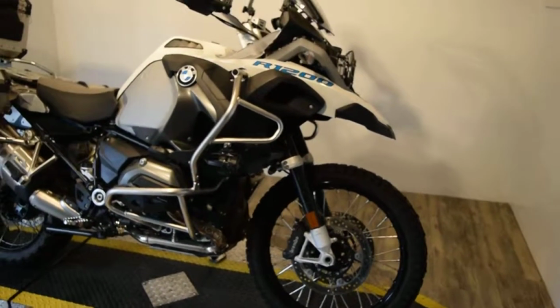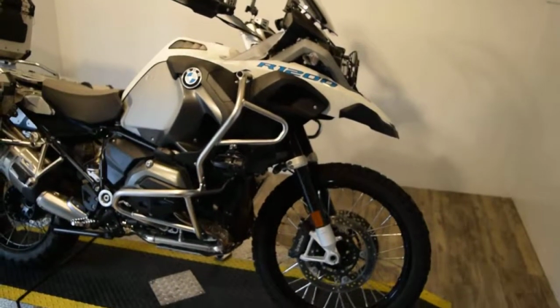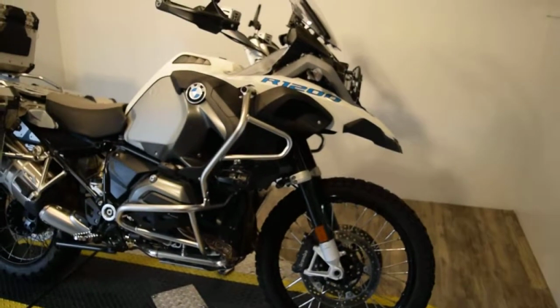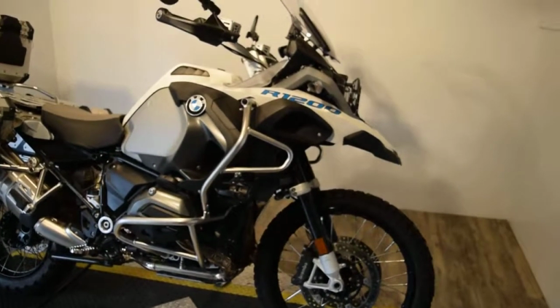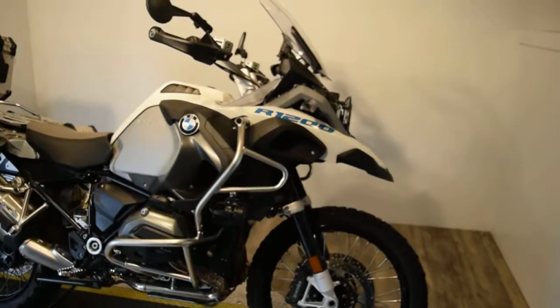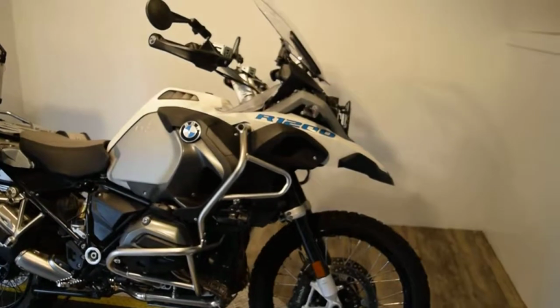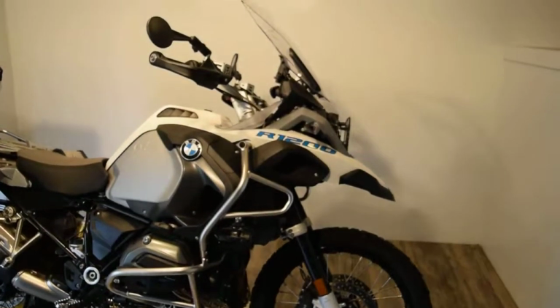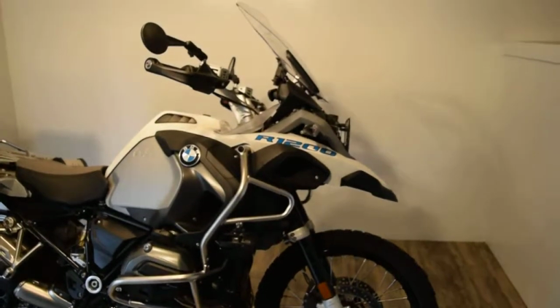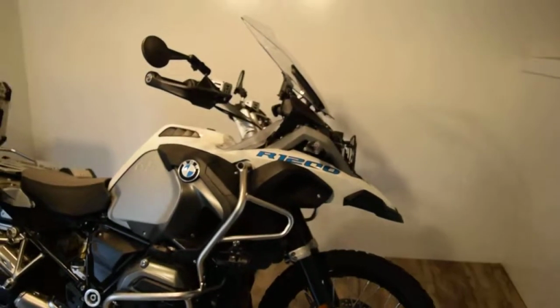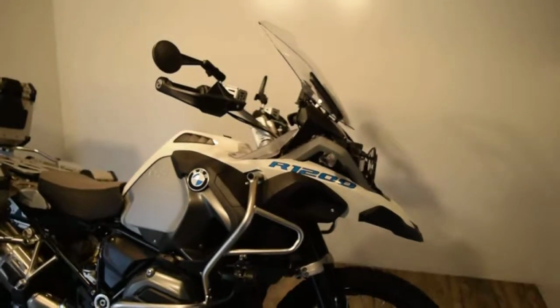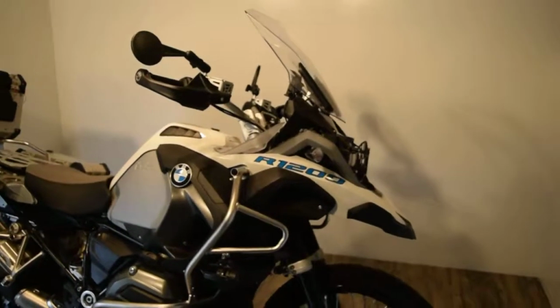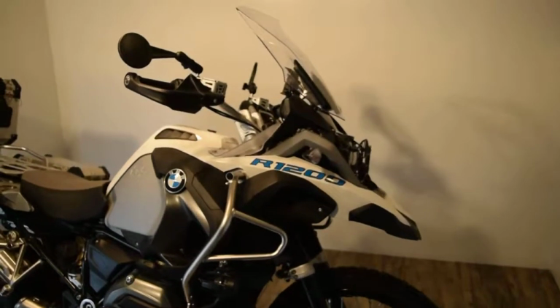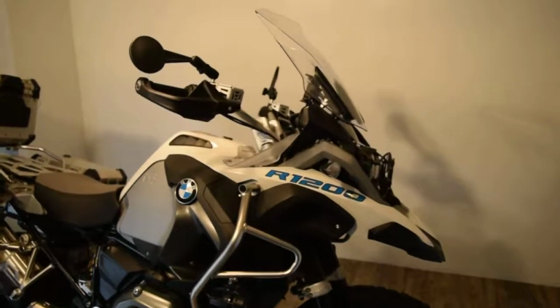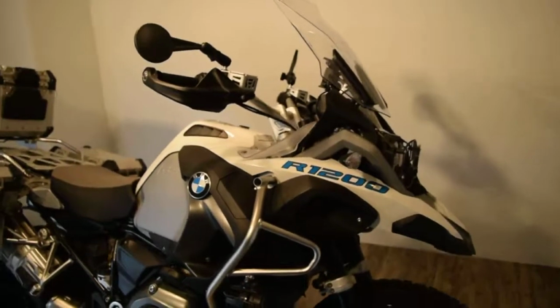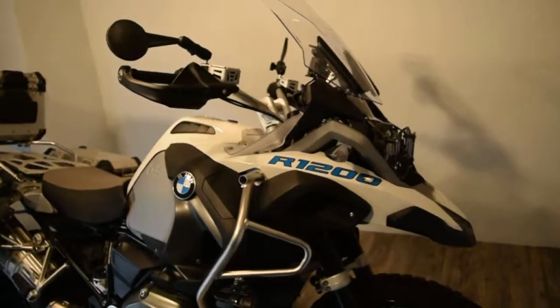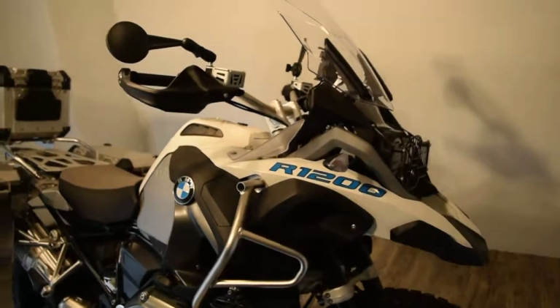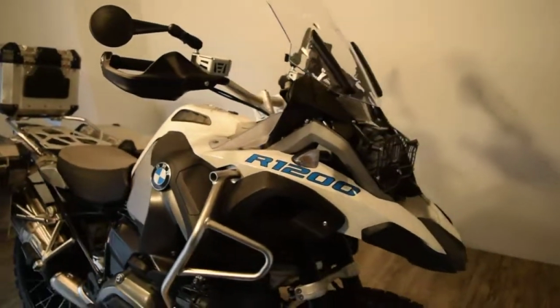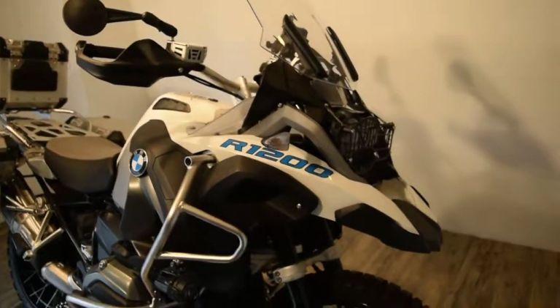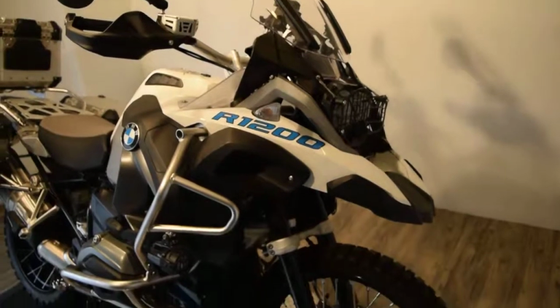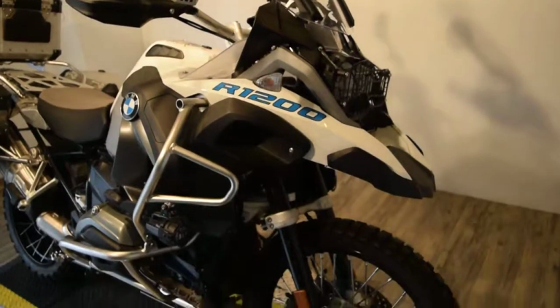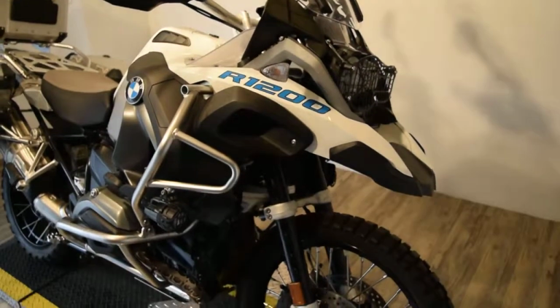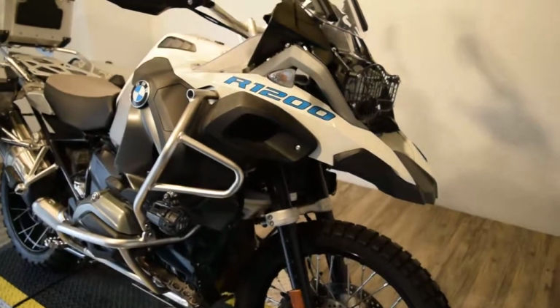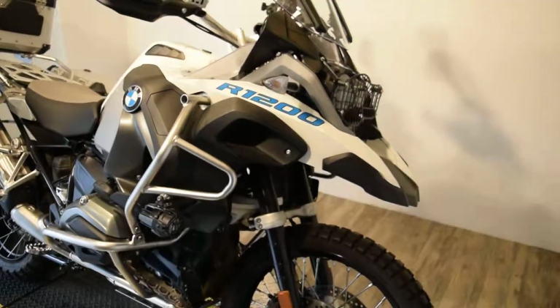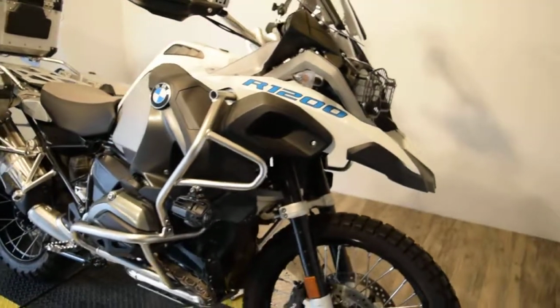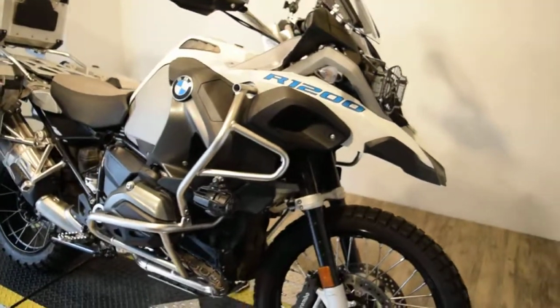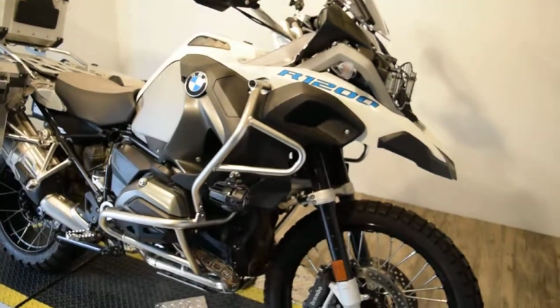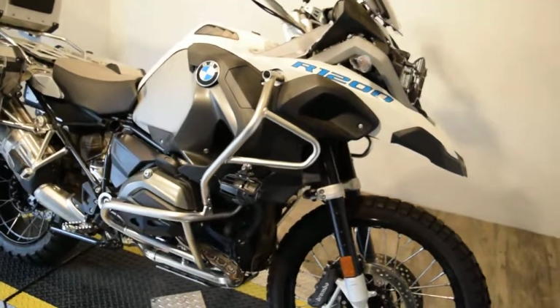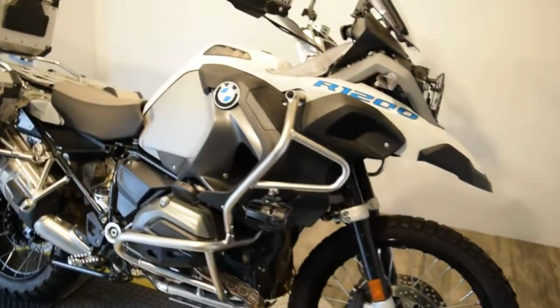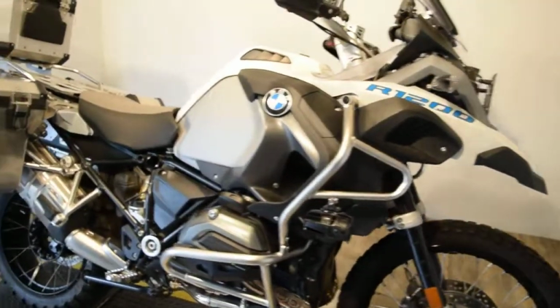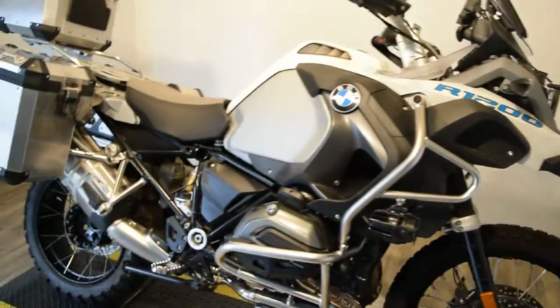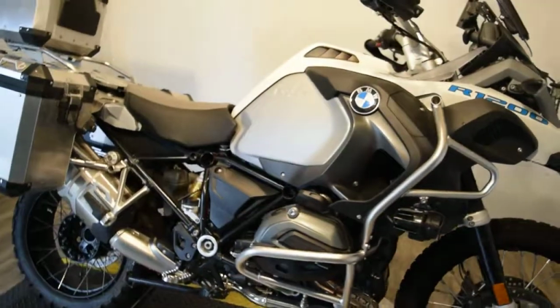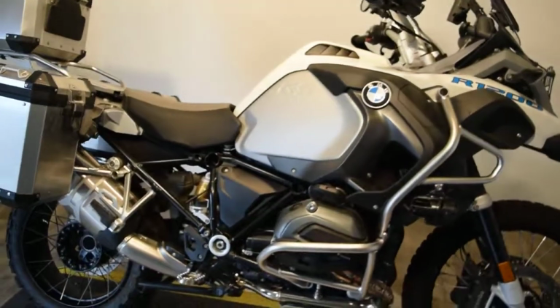This bike has only got about 2,400 miles on it and it has just got so many extras. You are going to have to call and we can go over it with you. This bike has been serviced and safety inspected and it is ready for the road.